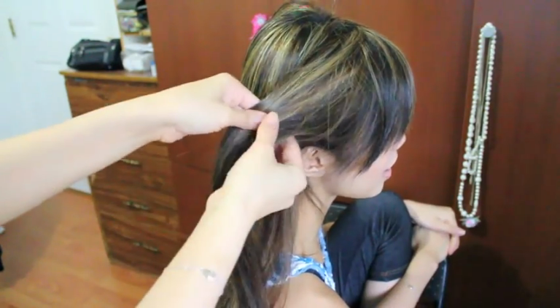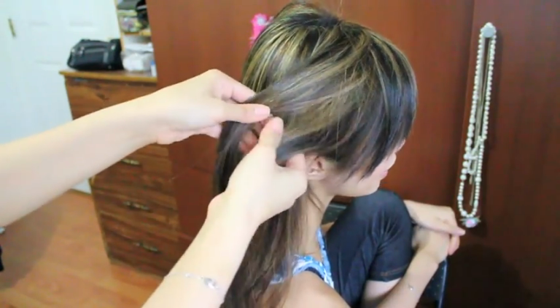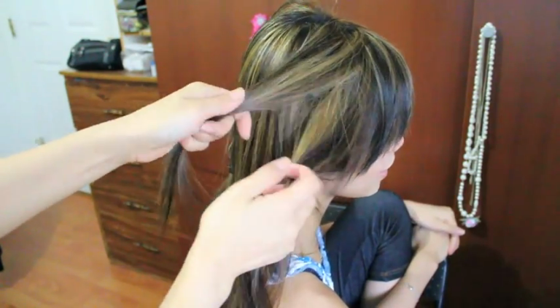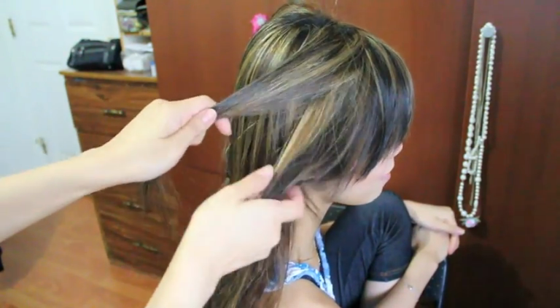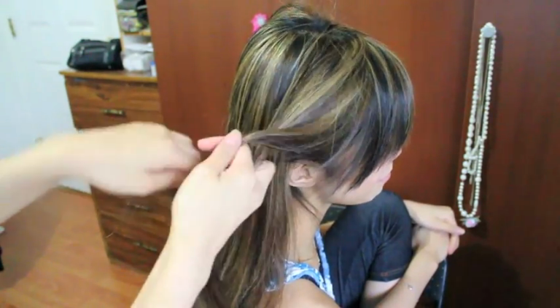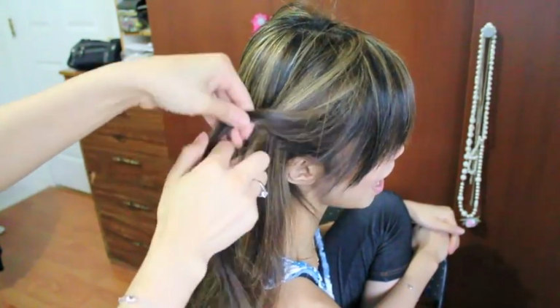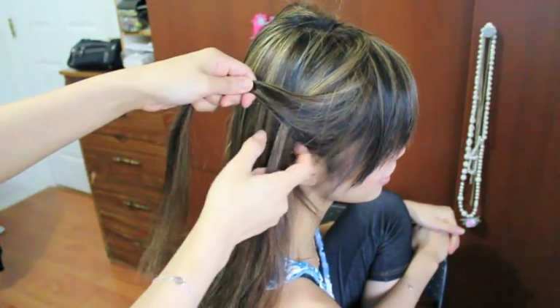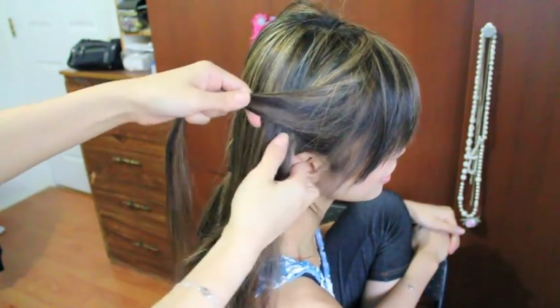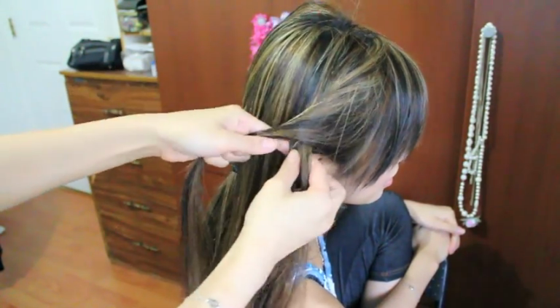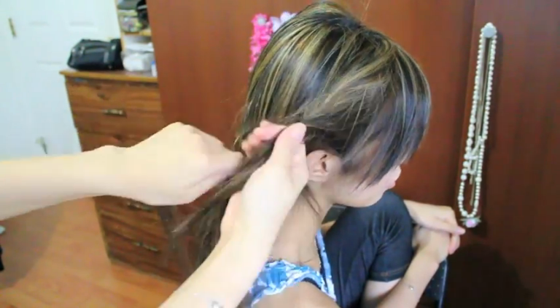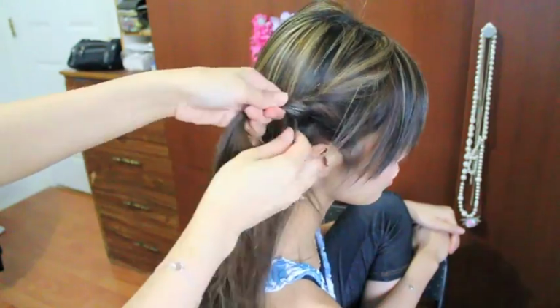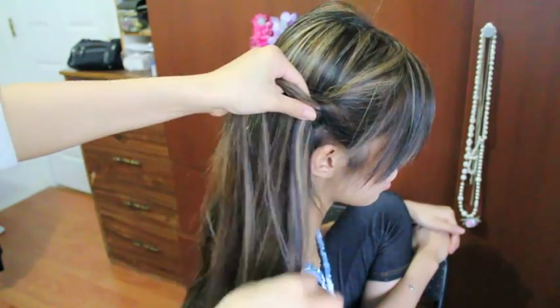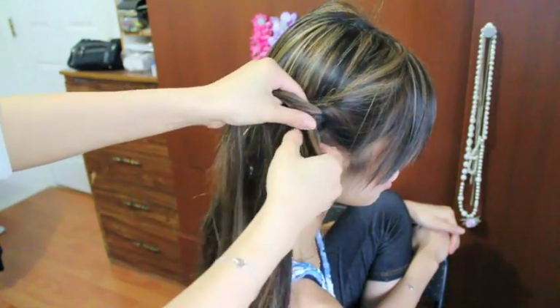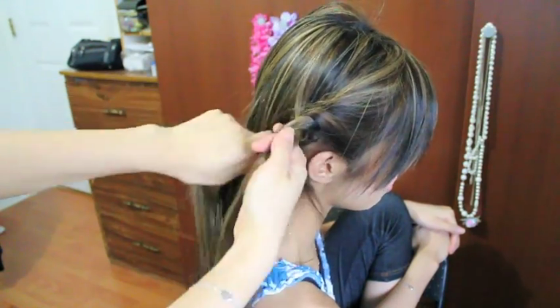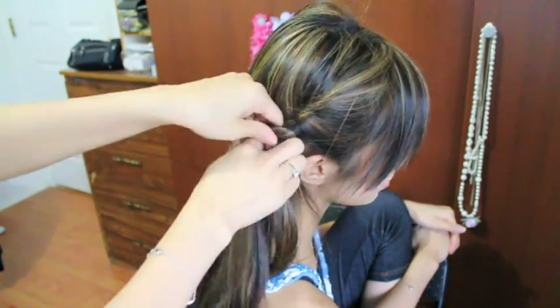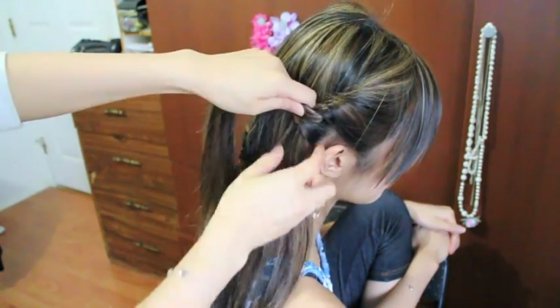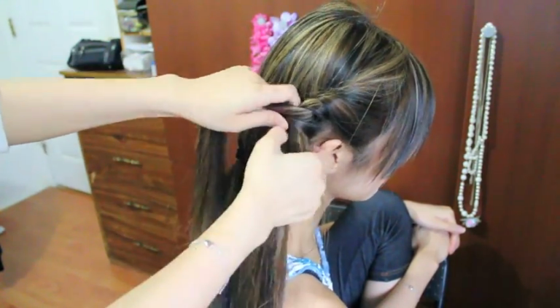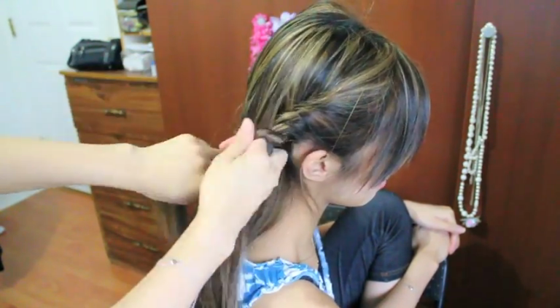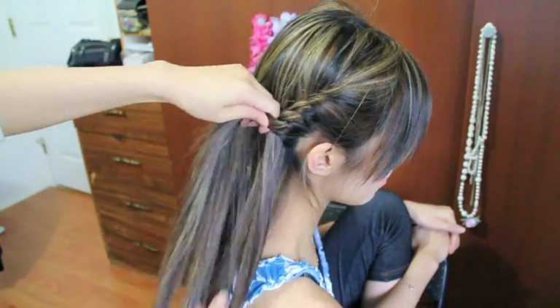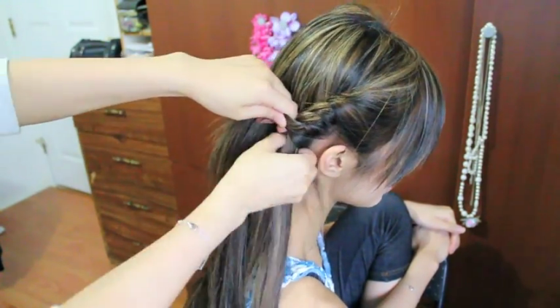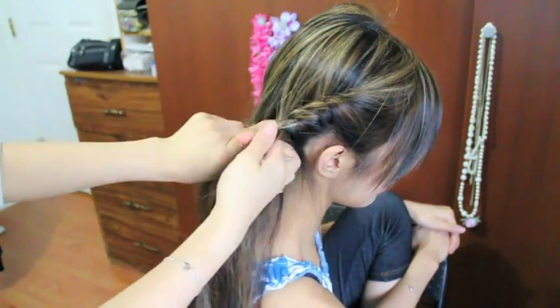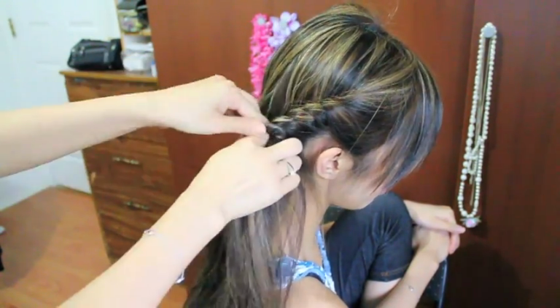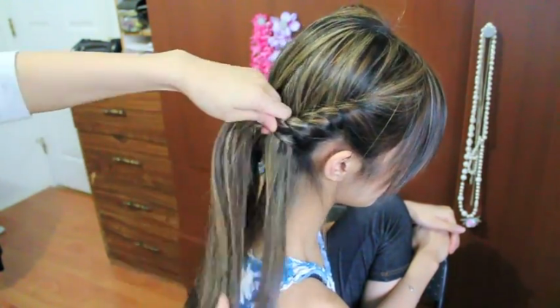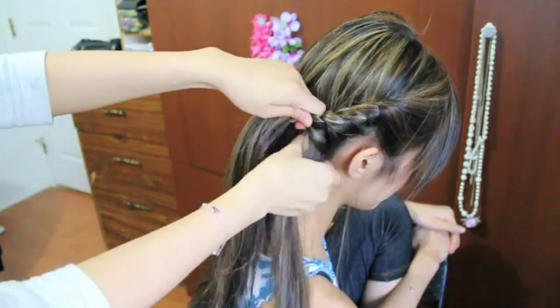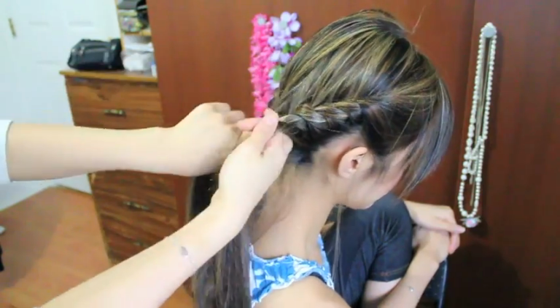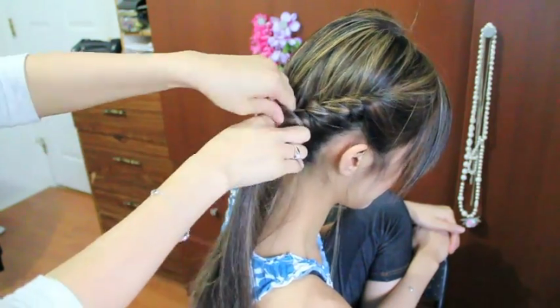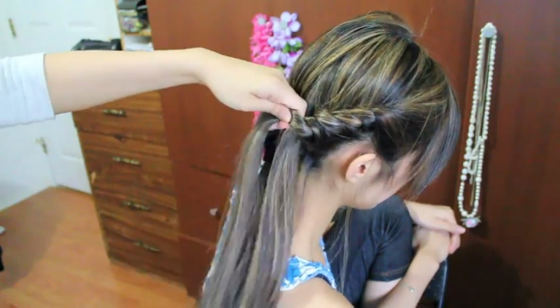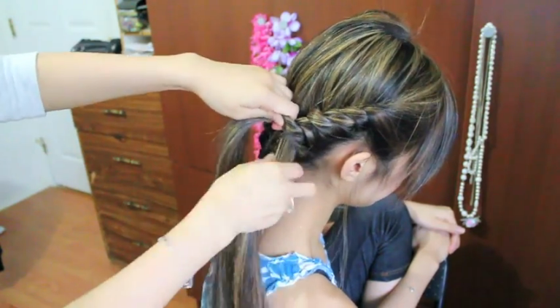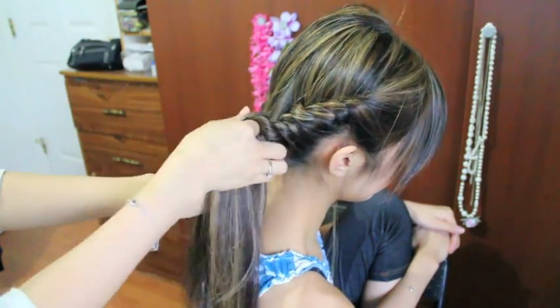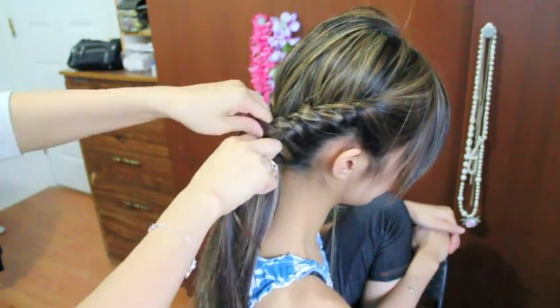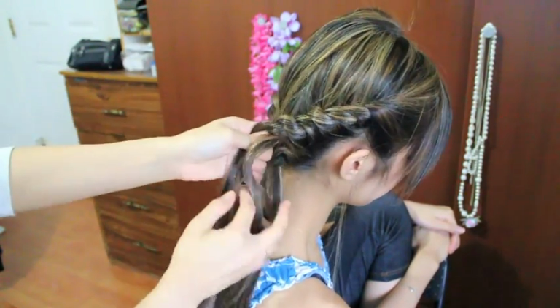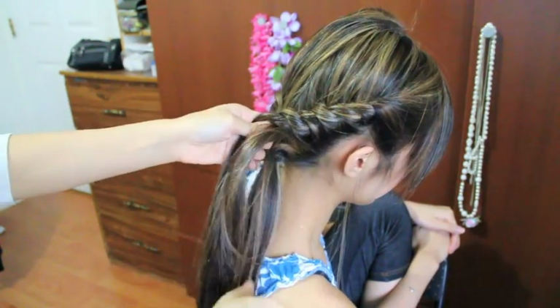Now I'm going to continue and do the exact same thing to the other side of her hair — just grabbing two strands and twisting it, incorporating hair into one of the strands only. And I'm going to twist it all the way till it reaches the other one.